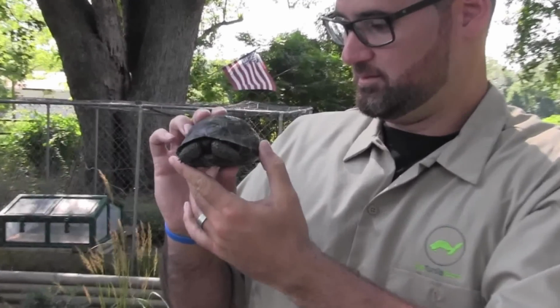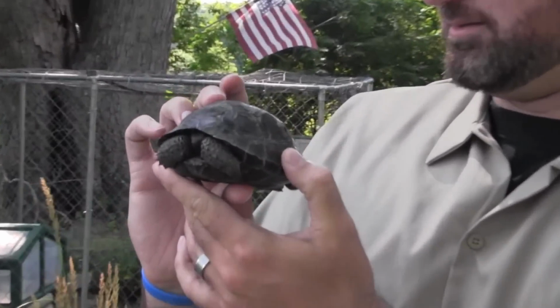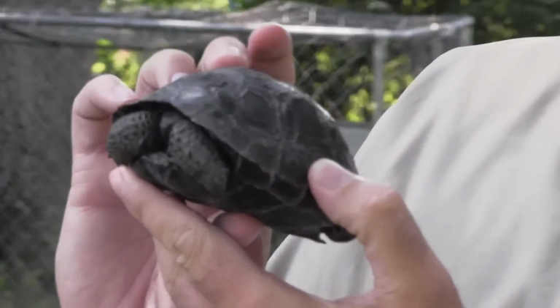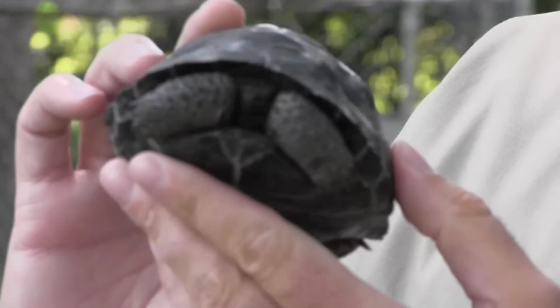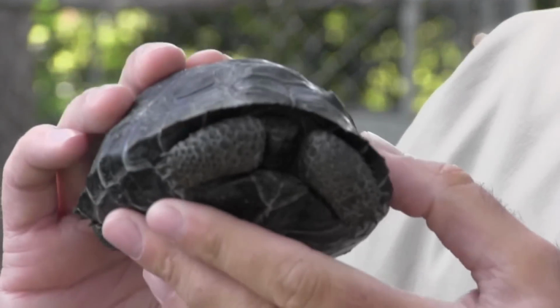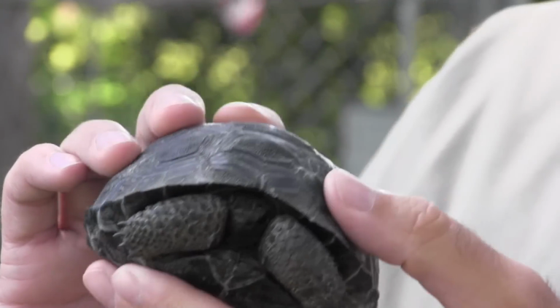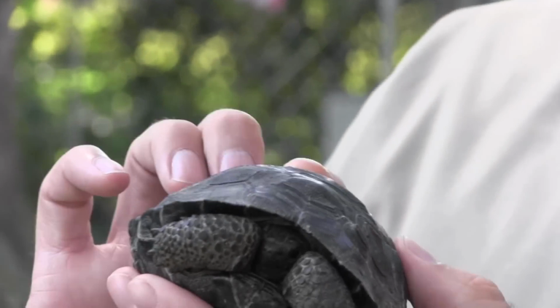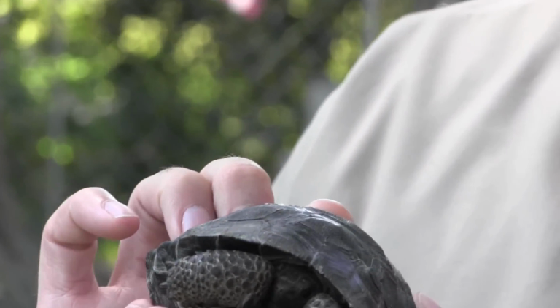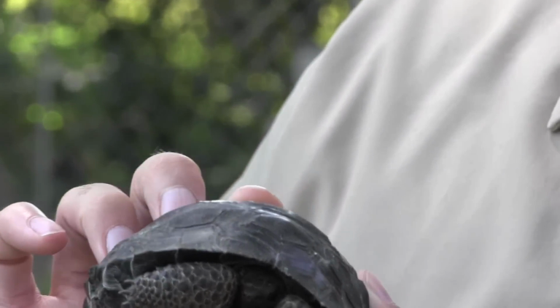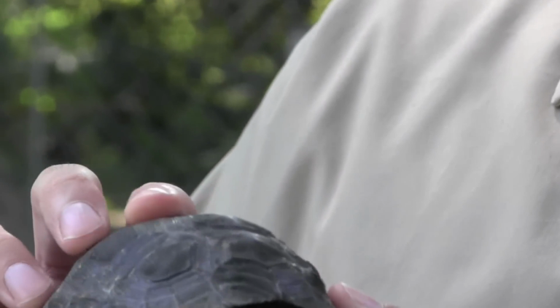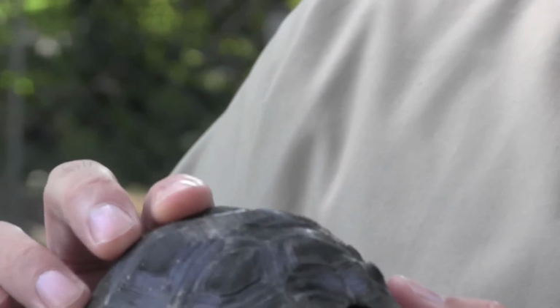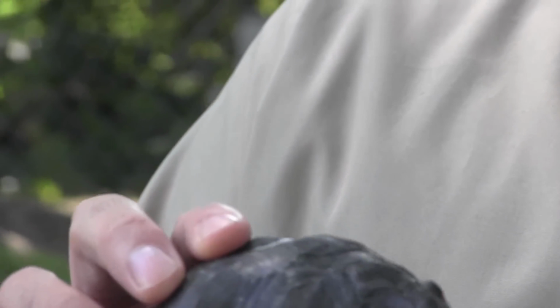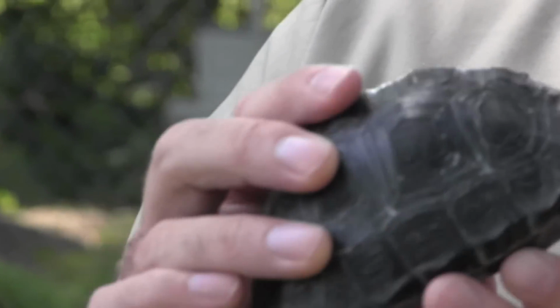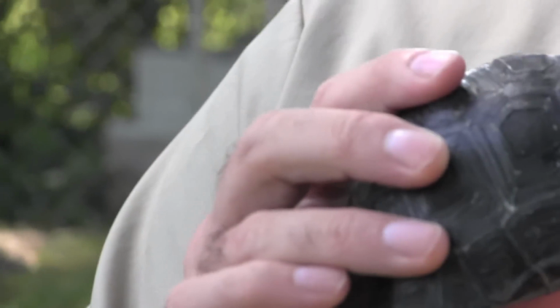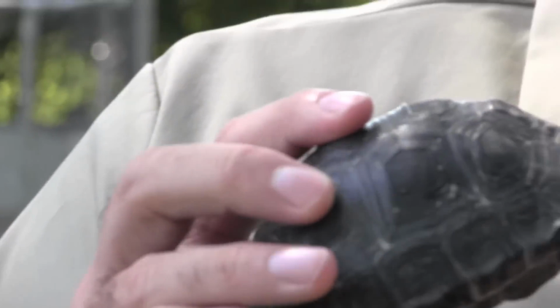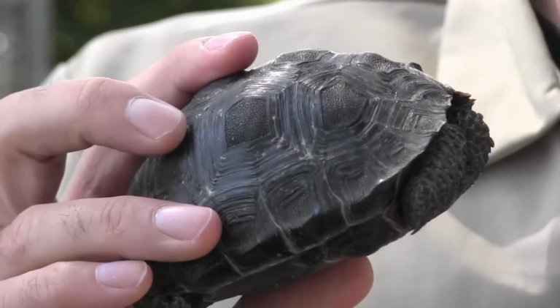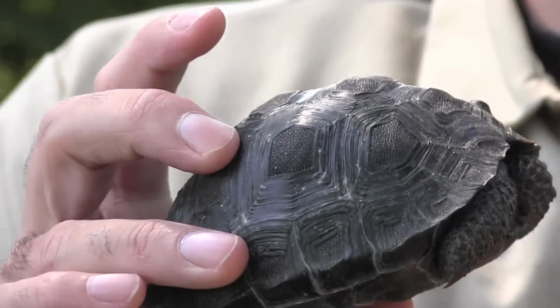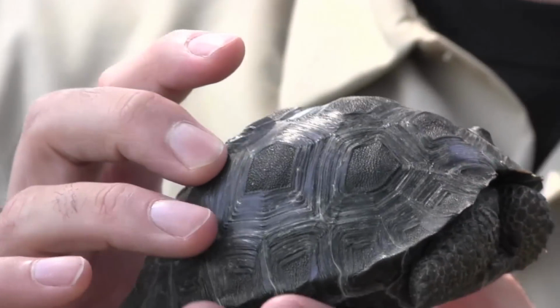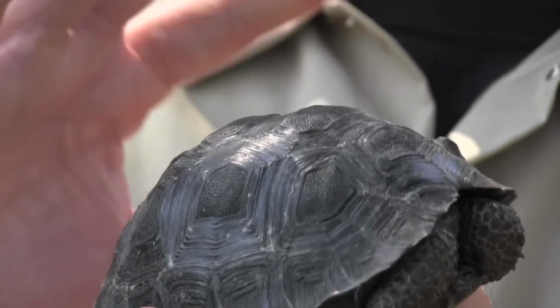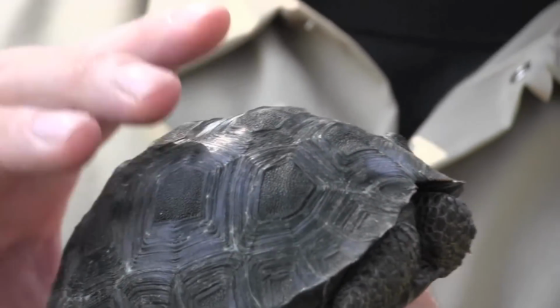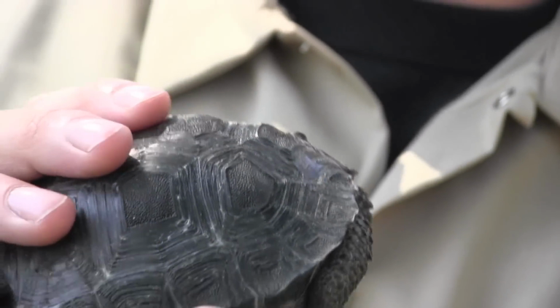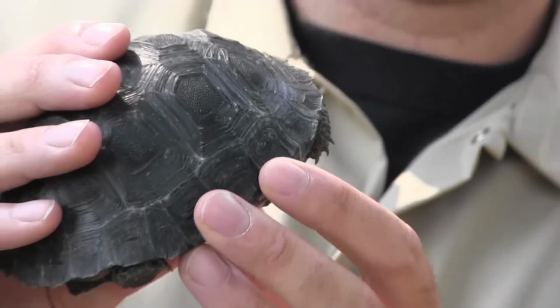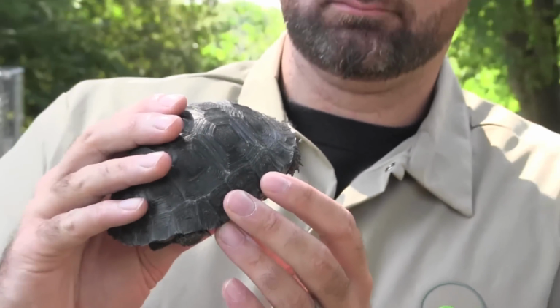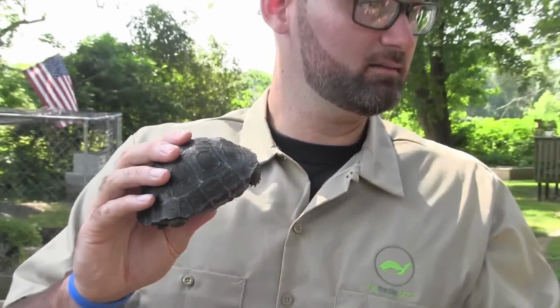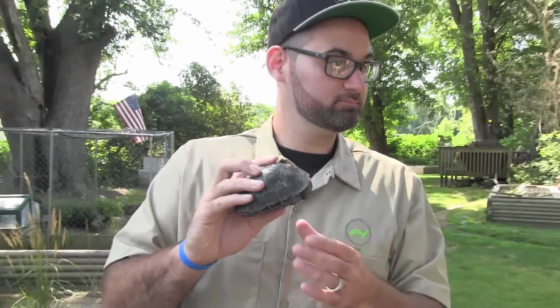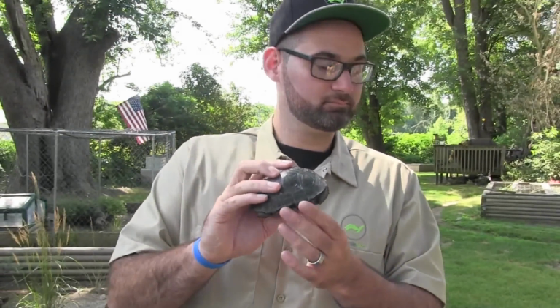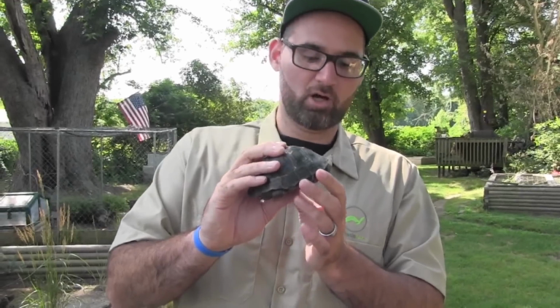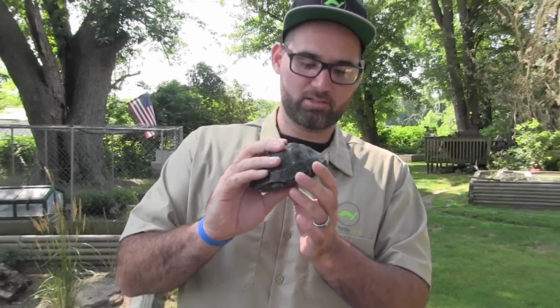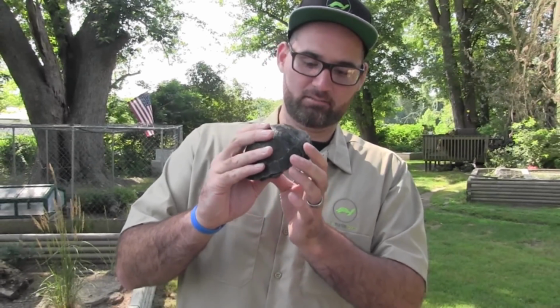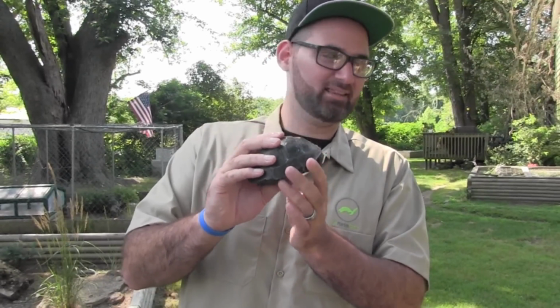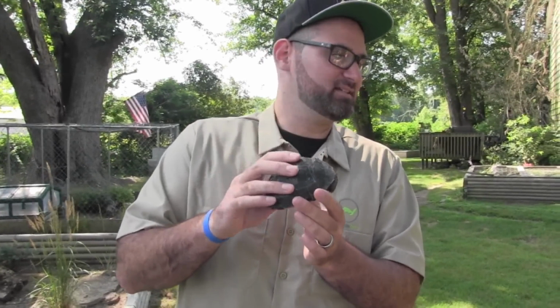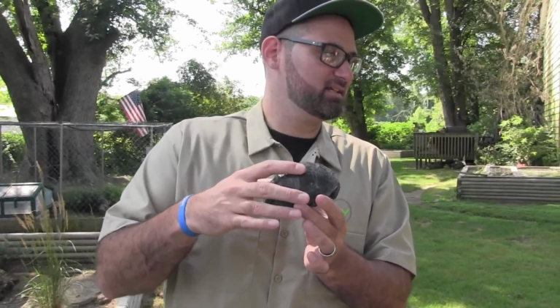Those are split scutes — gives her character. I like split scutes as long as they're not going to affect the whole shell. The easiest way to tell the difference between the two, by the way, is the nuchal scute. Actually I think the face is the easiest.